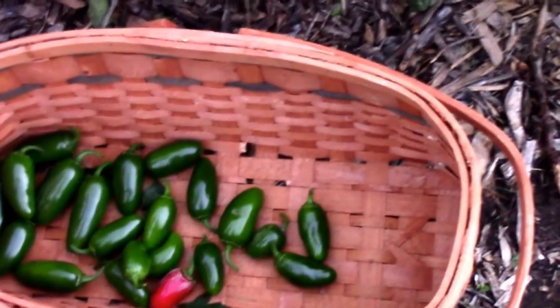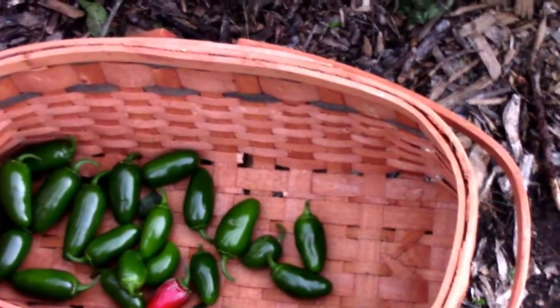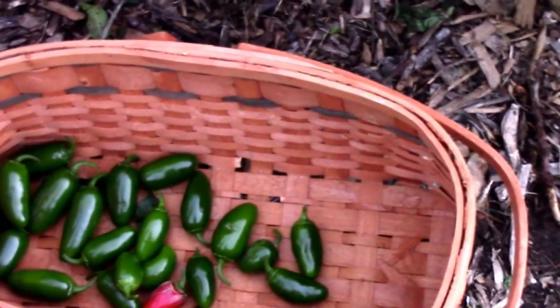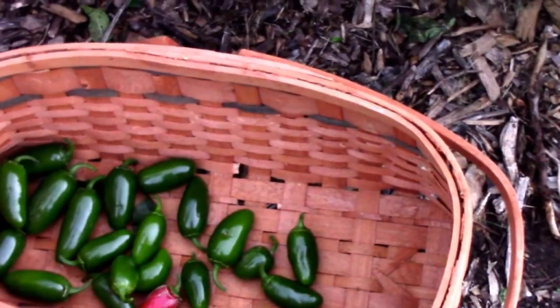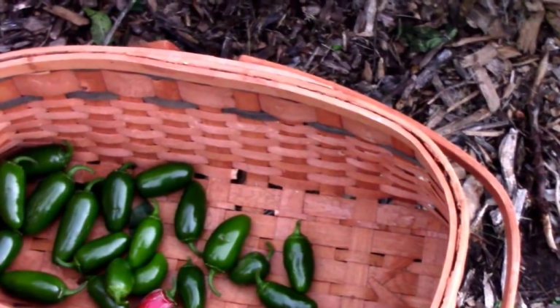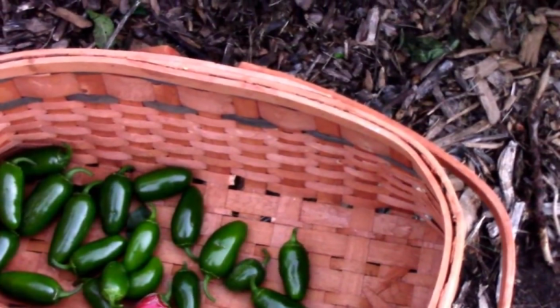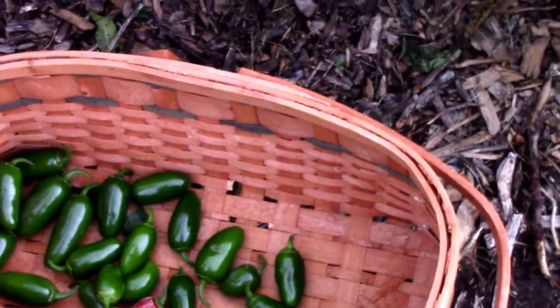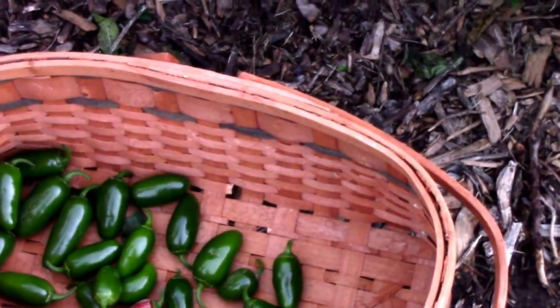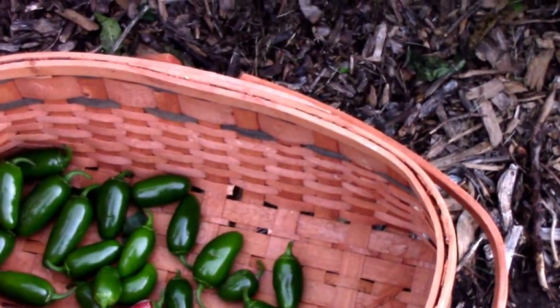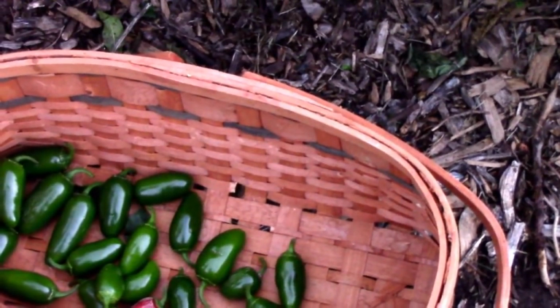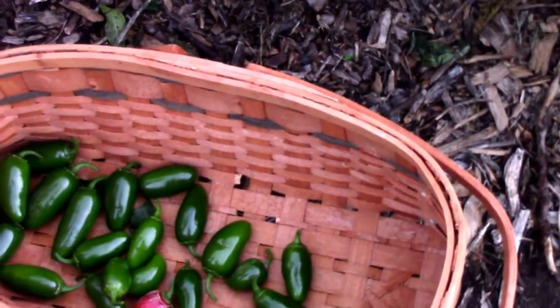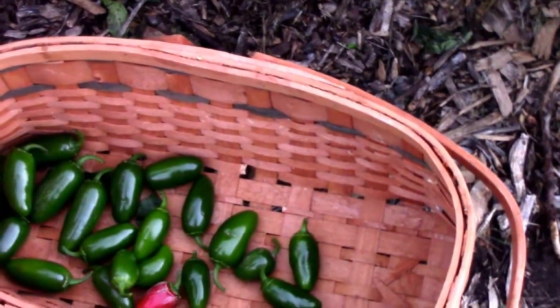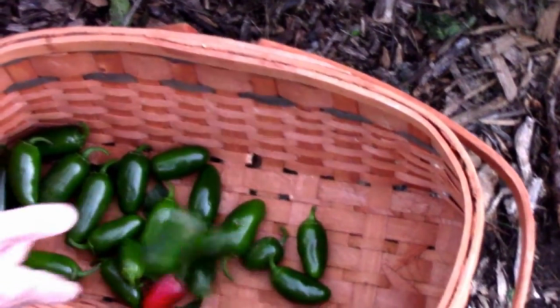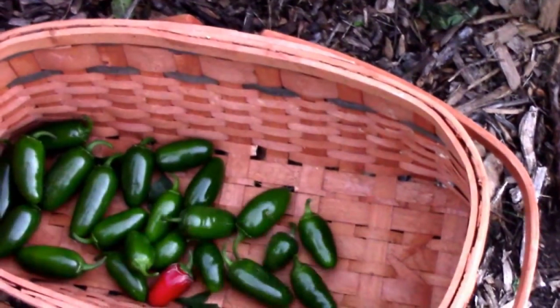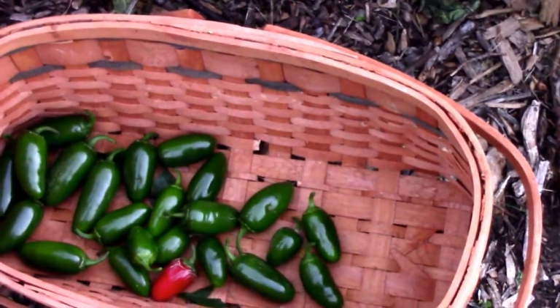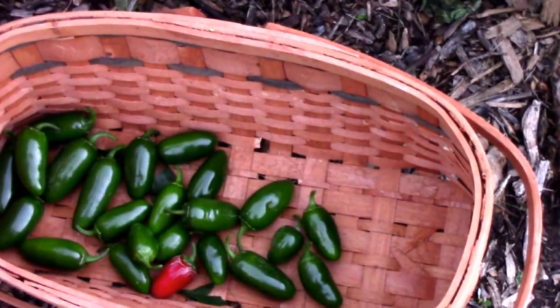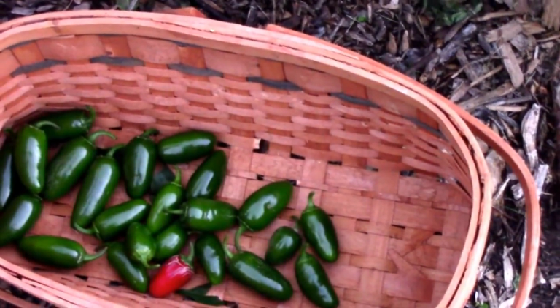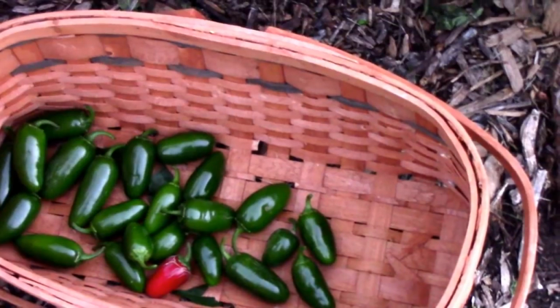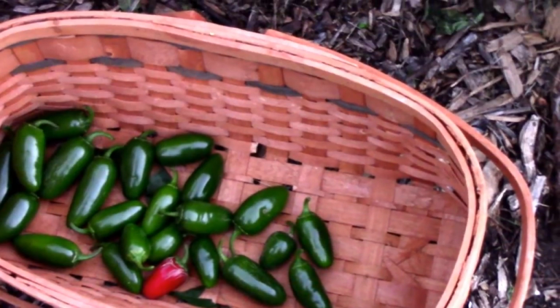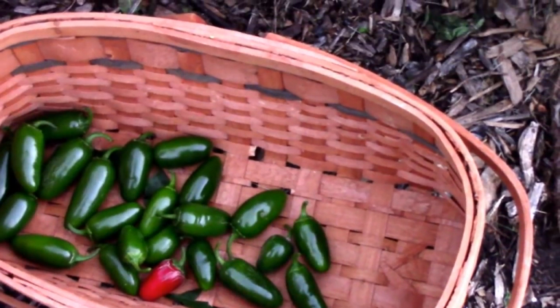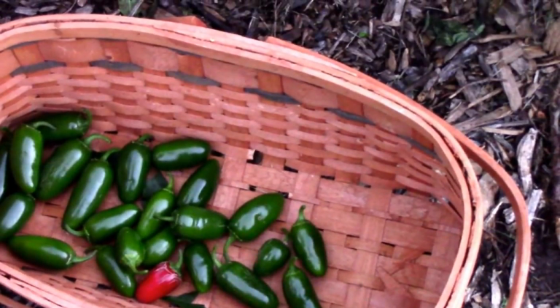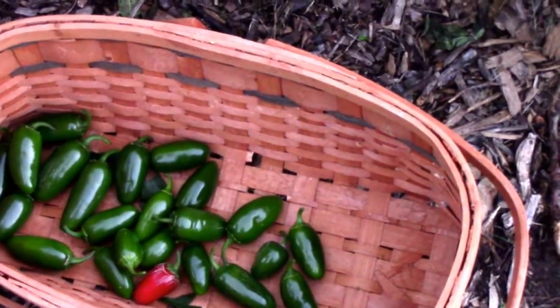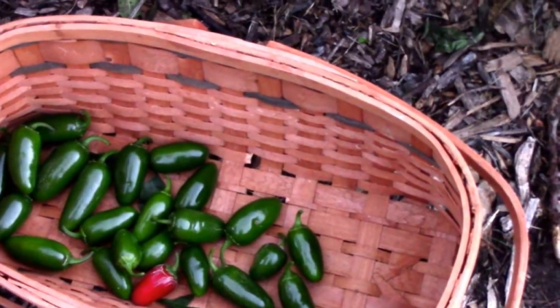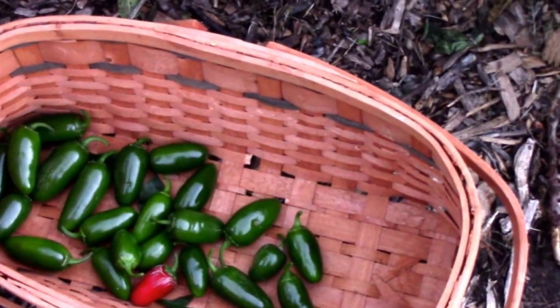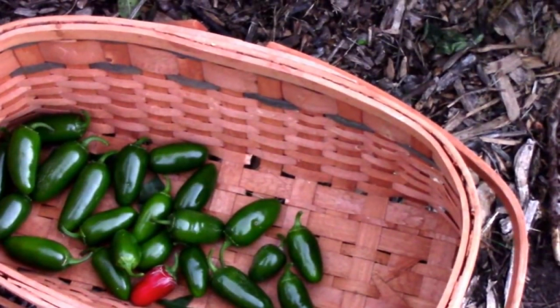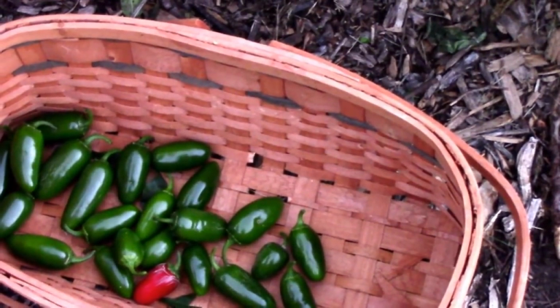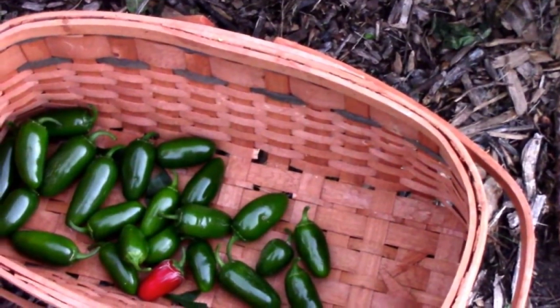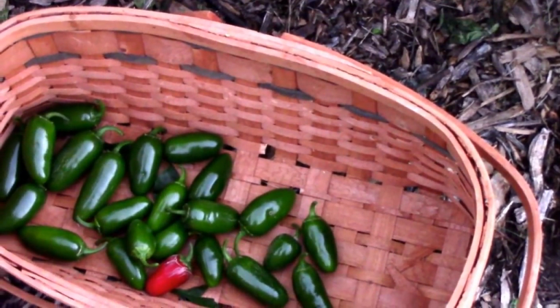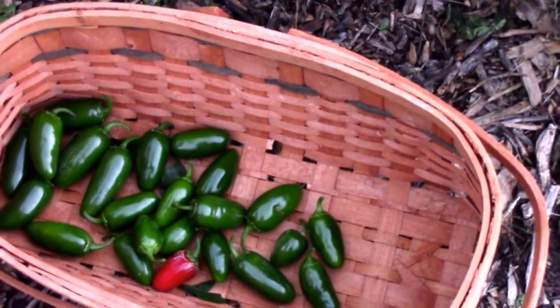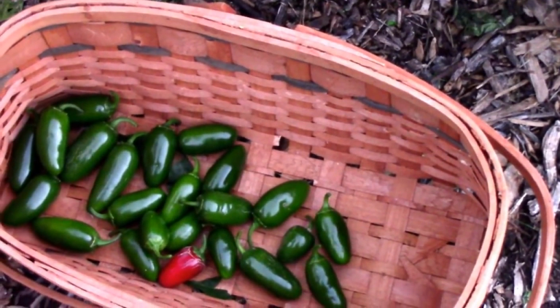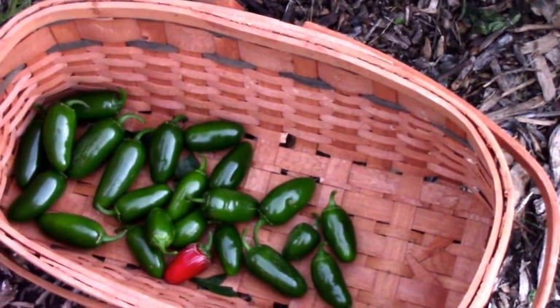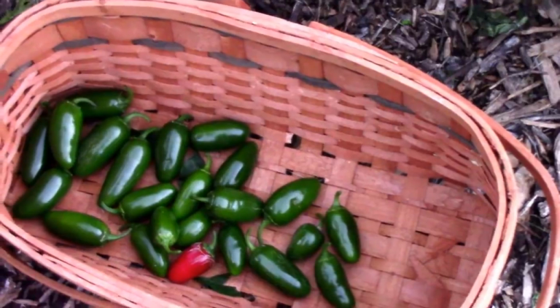We've only got two jalapeno plants, two banana pepper plants, two bell pepper plants, and one habanero.